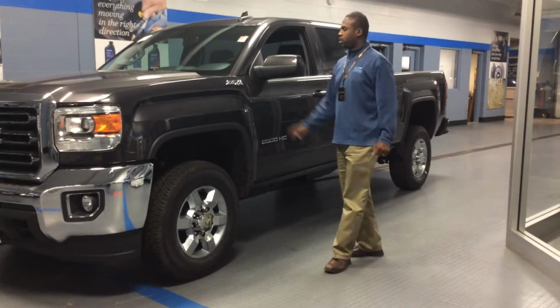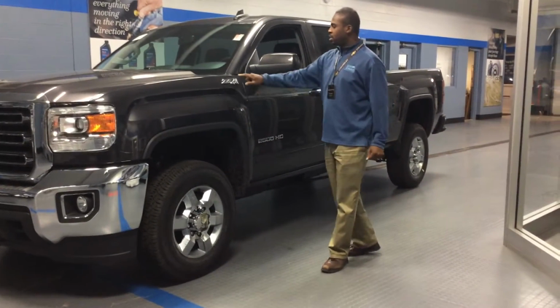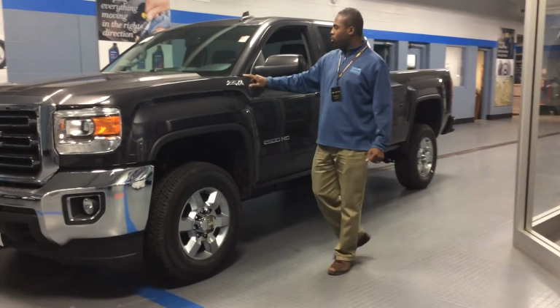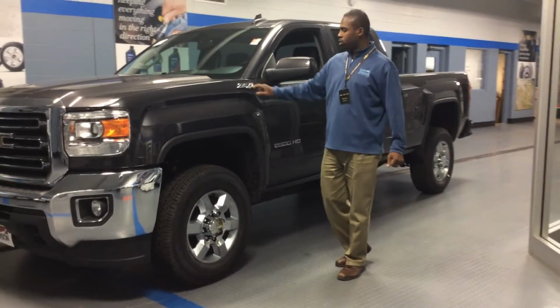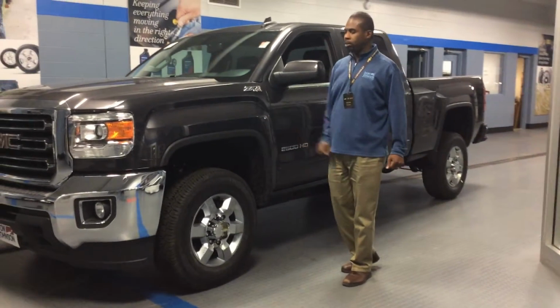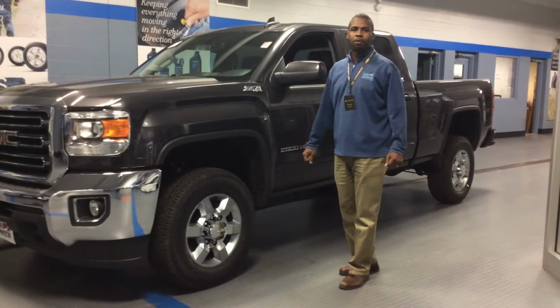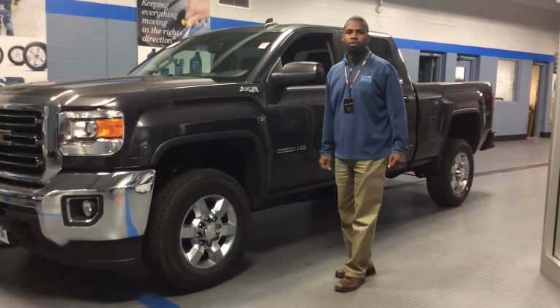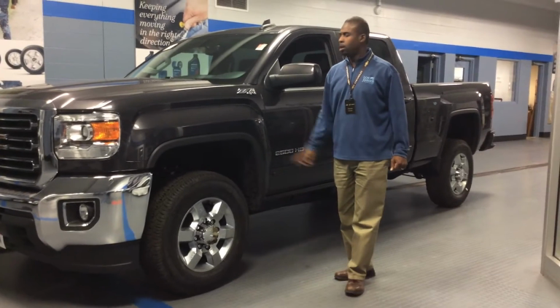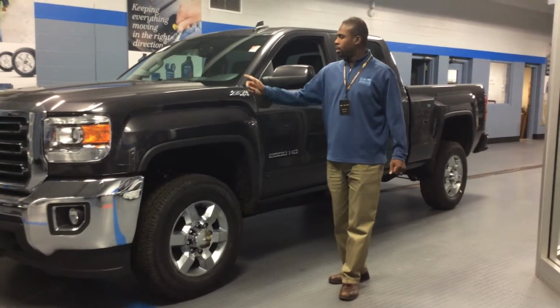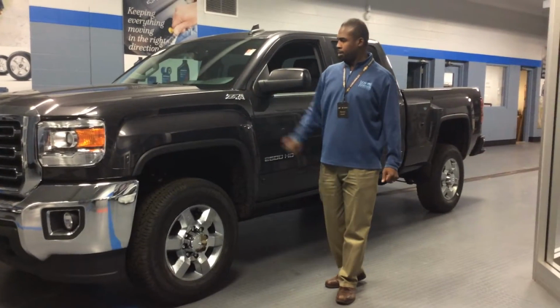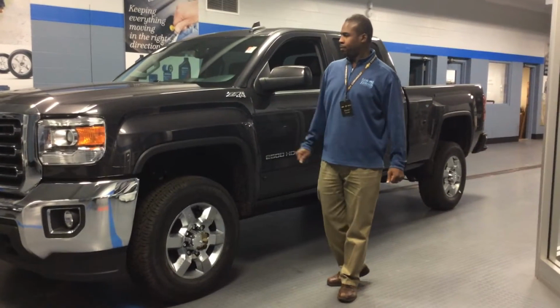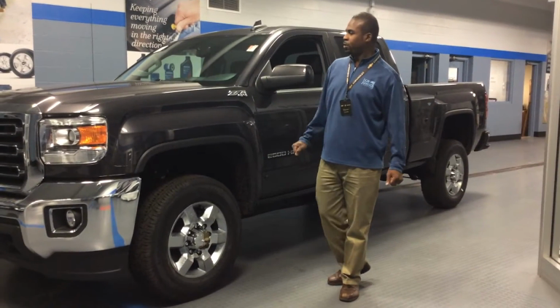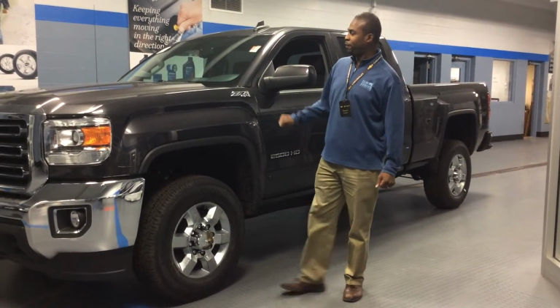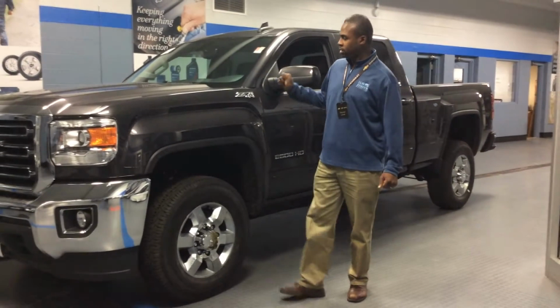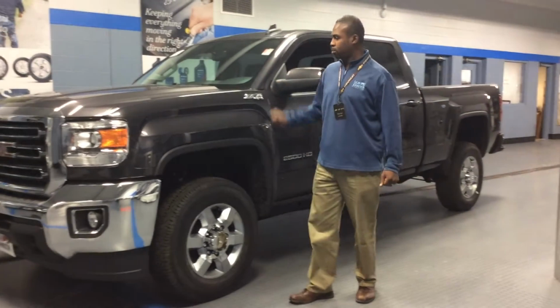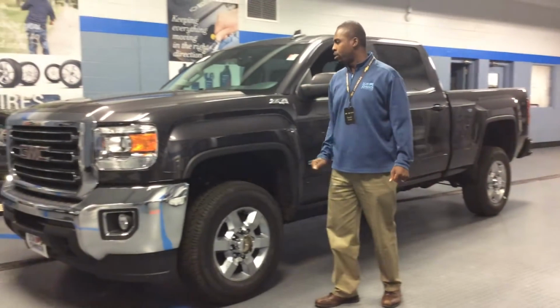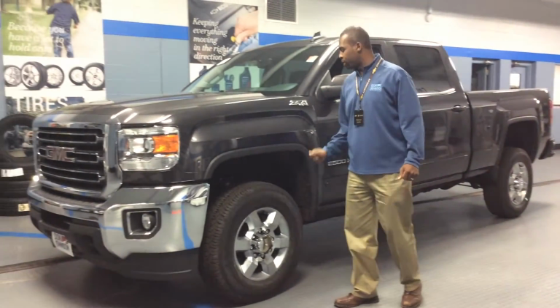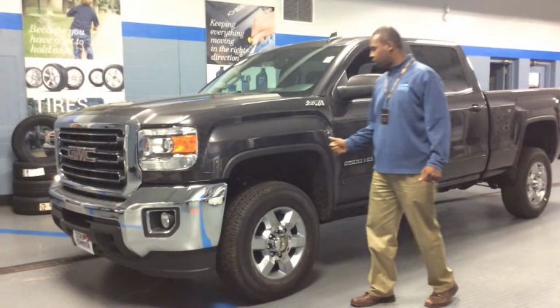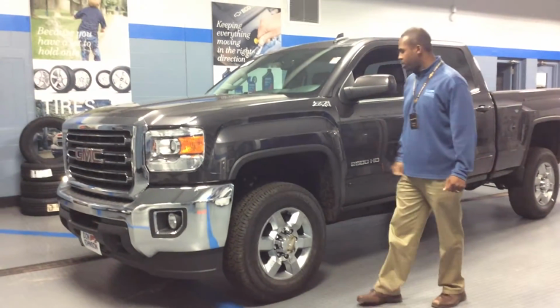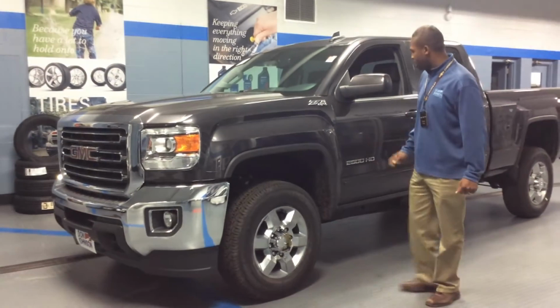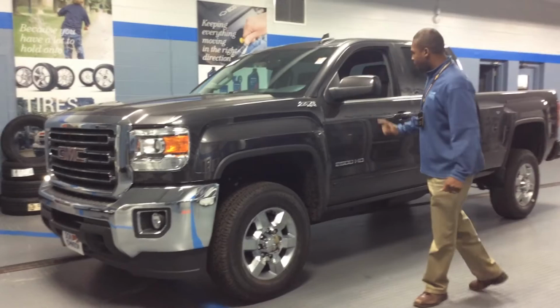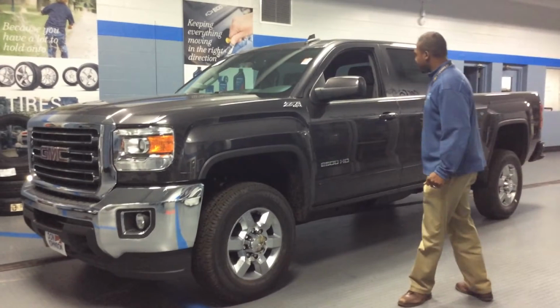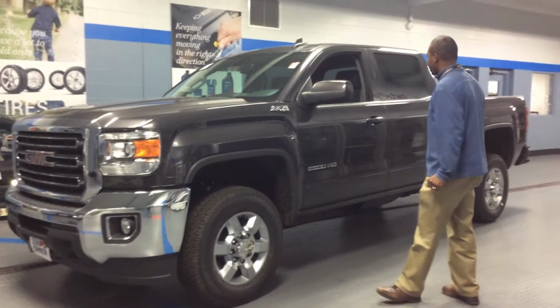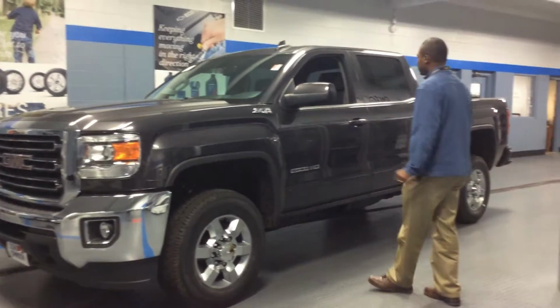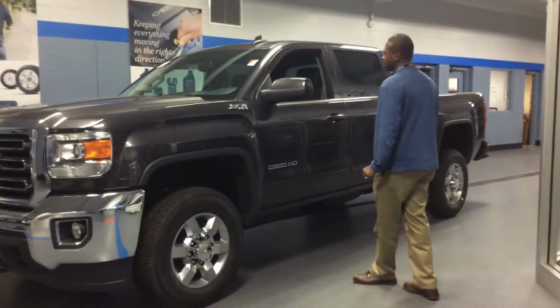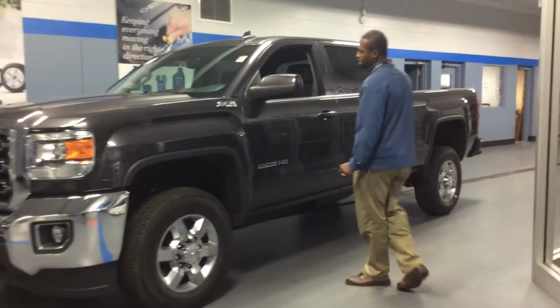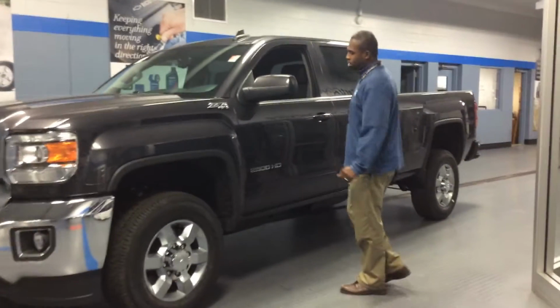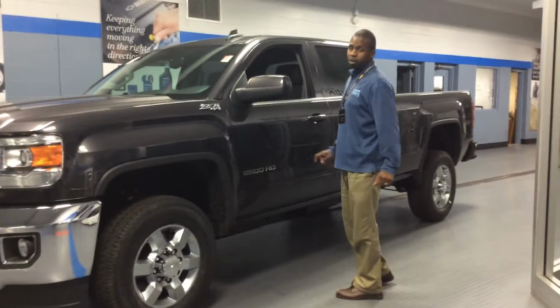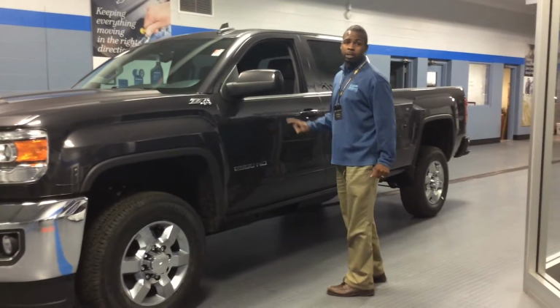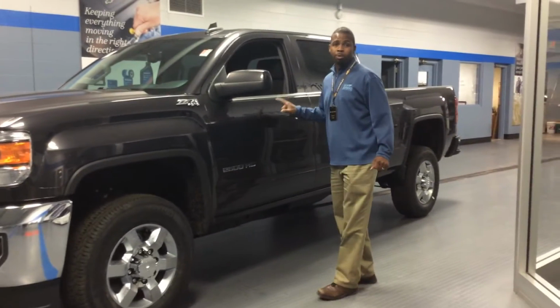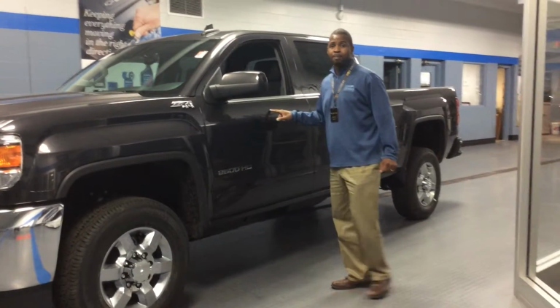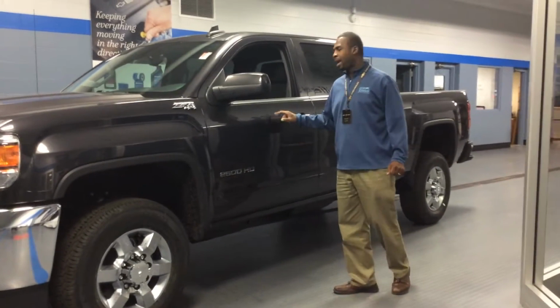It is a Z71, so it is set up for off-road. It does come with a 6.0 and a 6-speed automatic transmission. The color on this truck is iridium metallic.